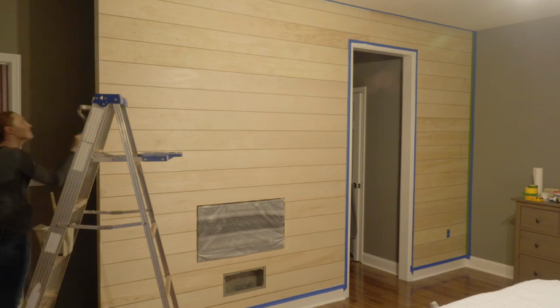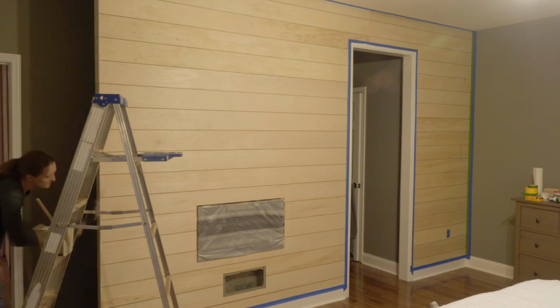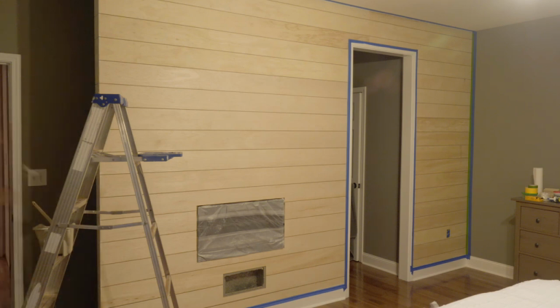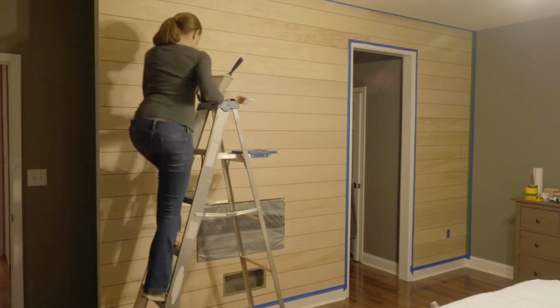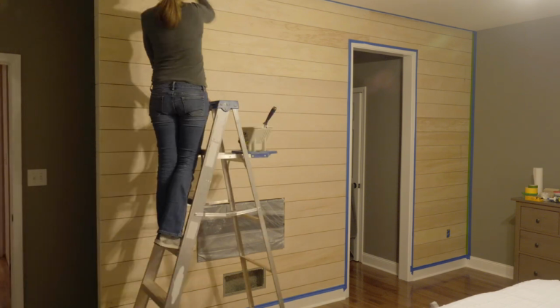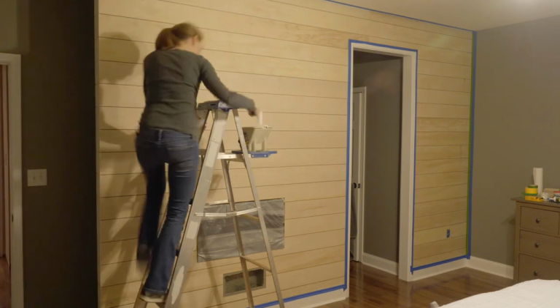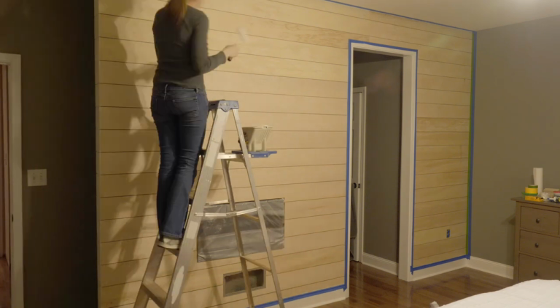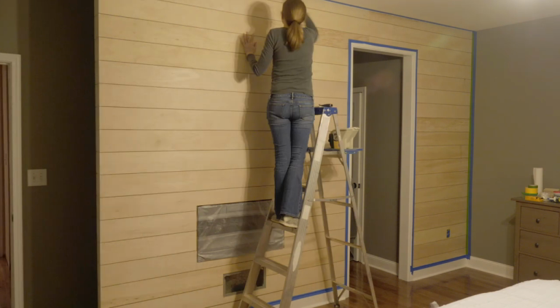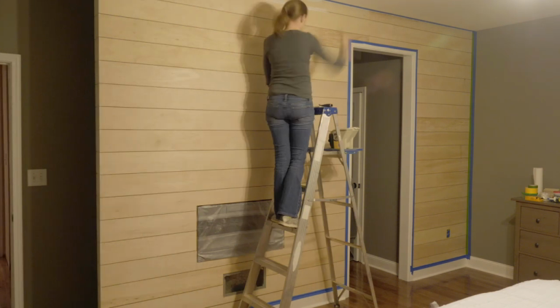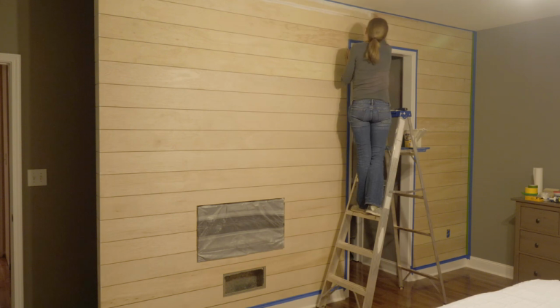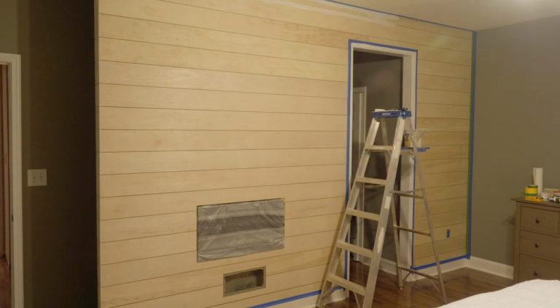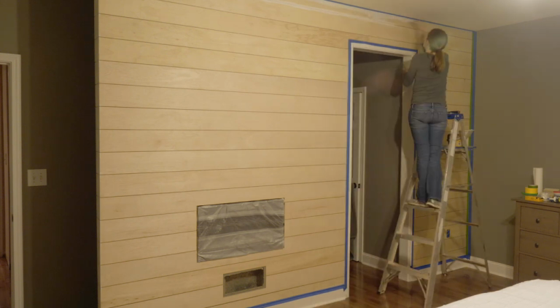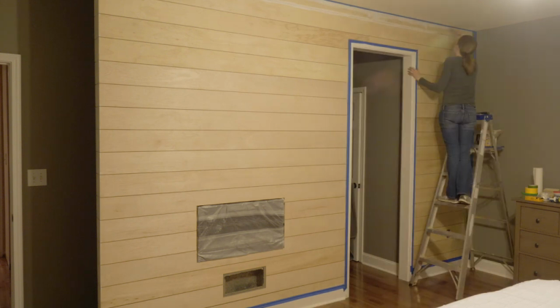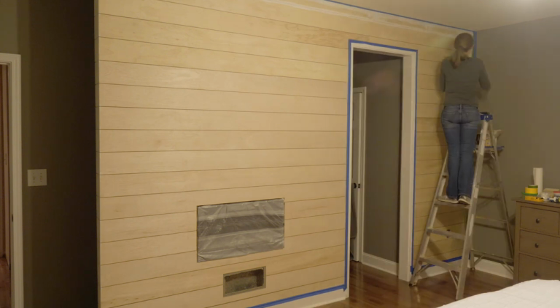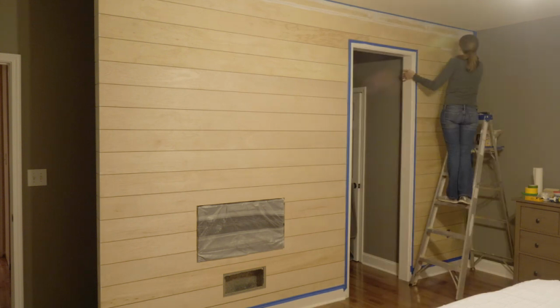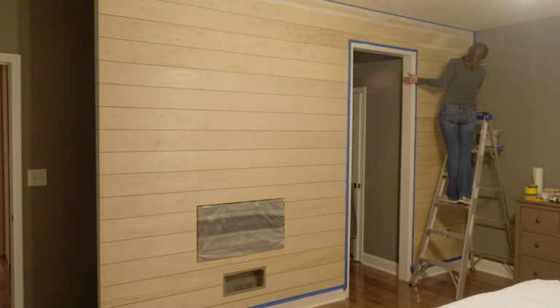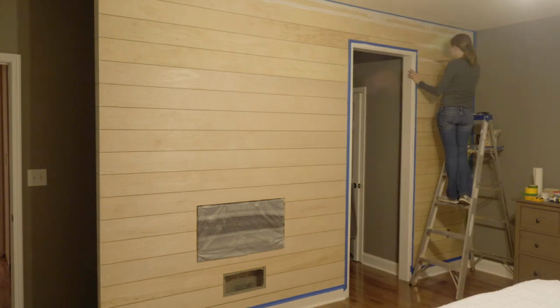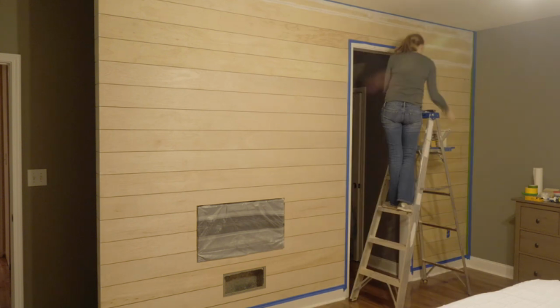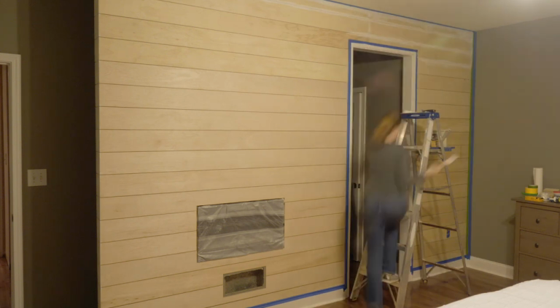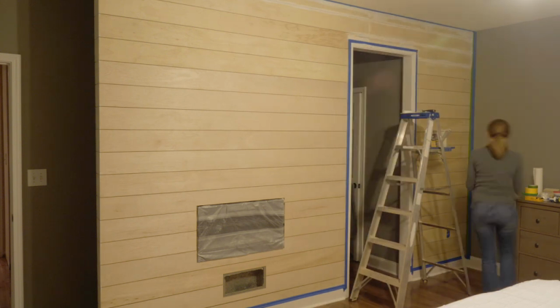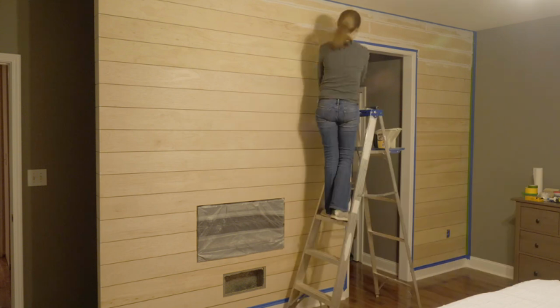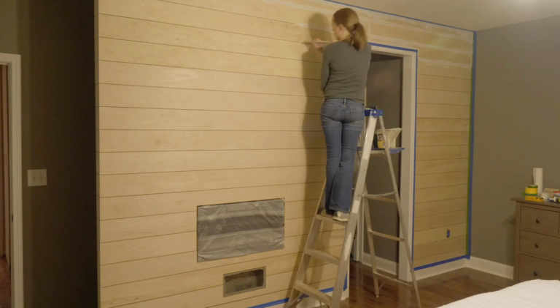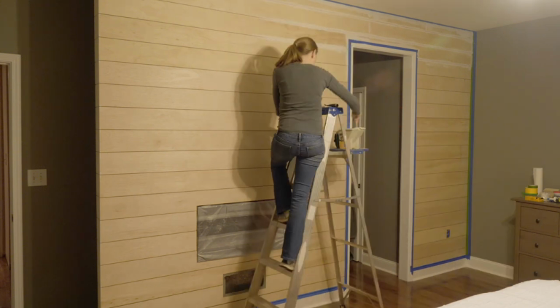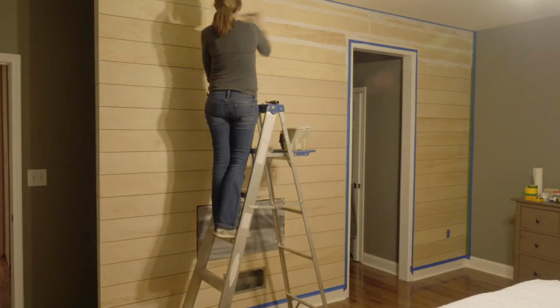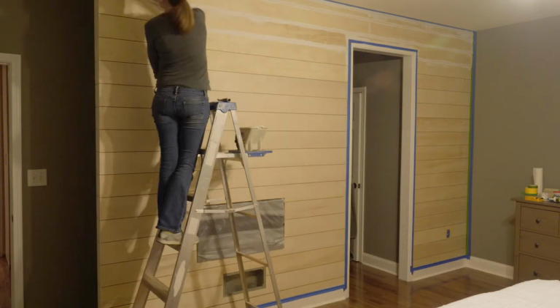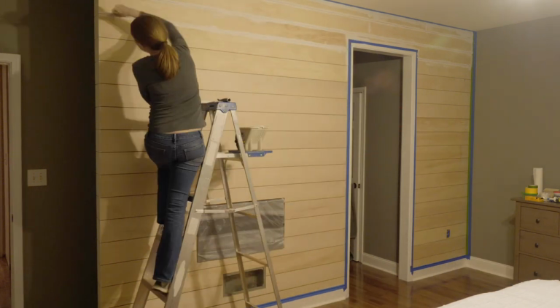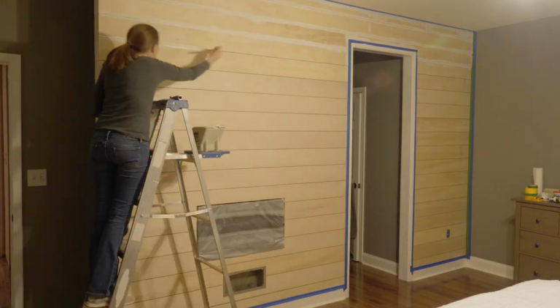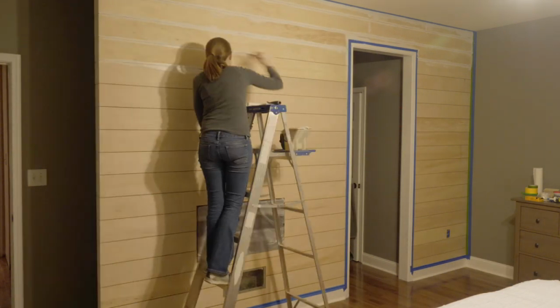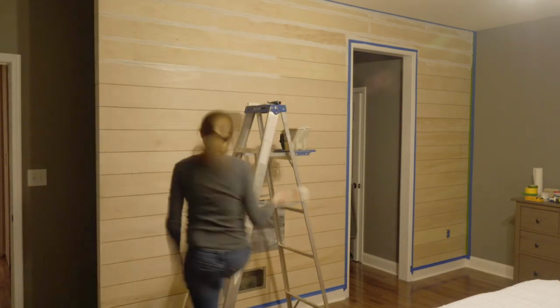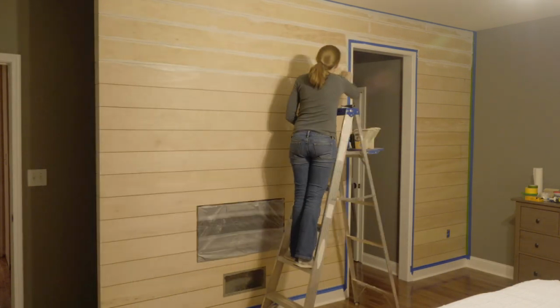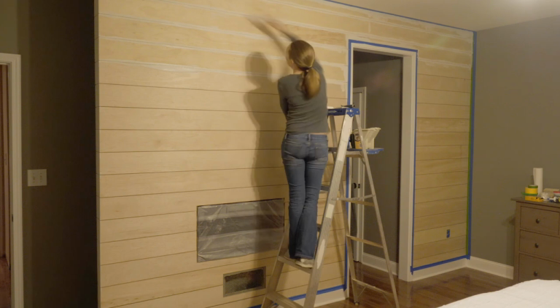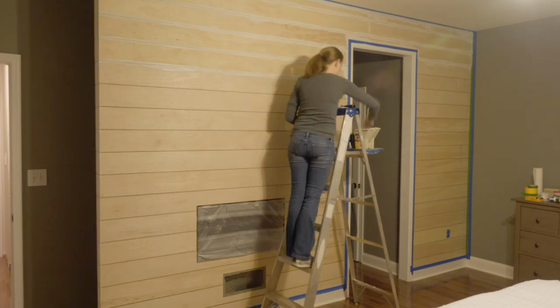After the caulk is cured, we first tape off the ceiling, walls, and trim. We also masked off the fireplace glass with plastic drop cloth. Next we primed the wood with General Finishes stain-blocking primer, but Zinsser BIN 123 is another good primer if you happen to have that one on hand.